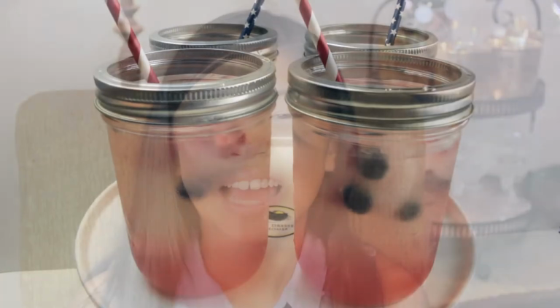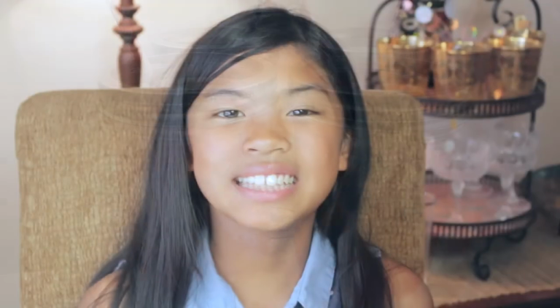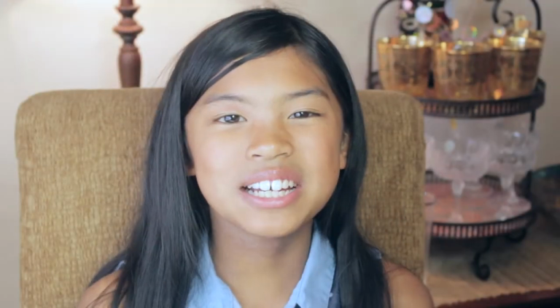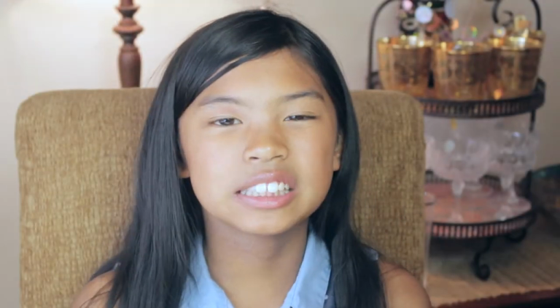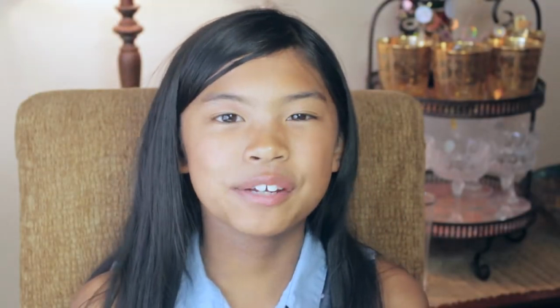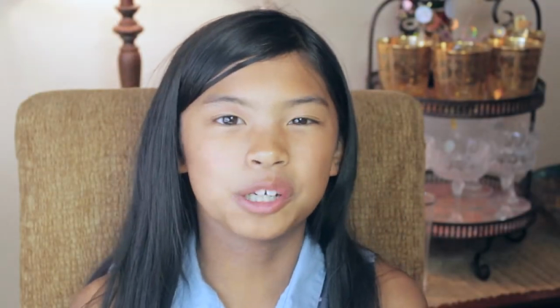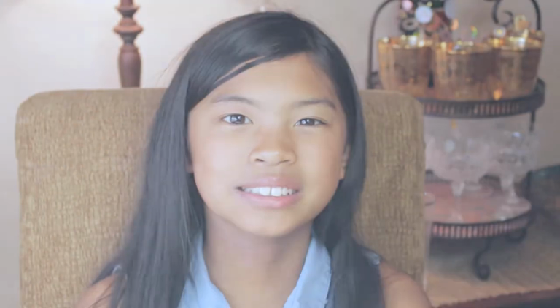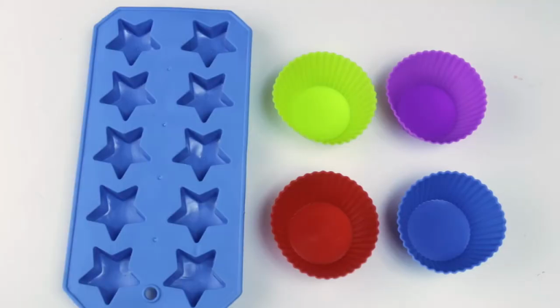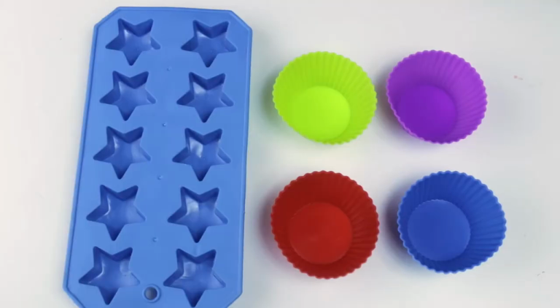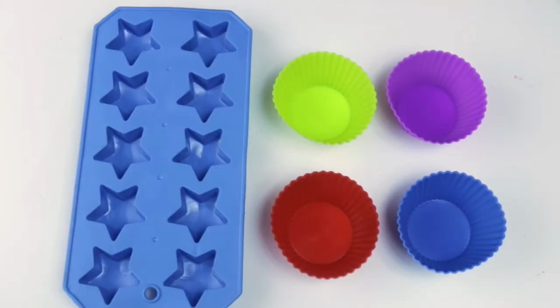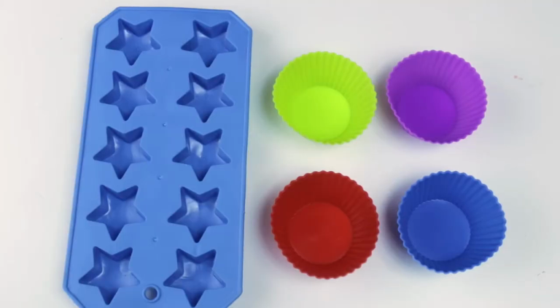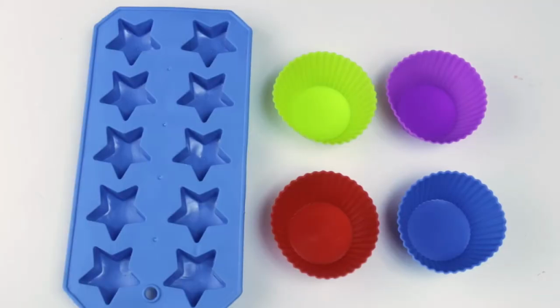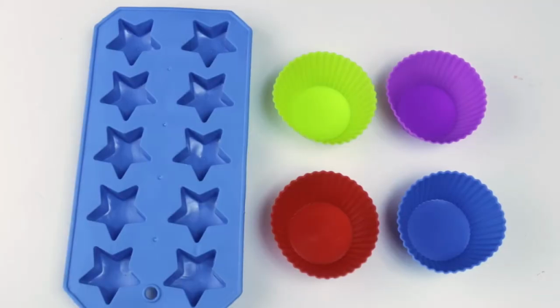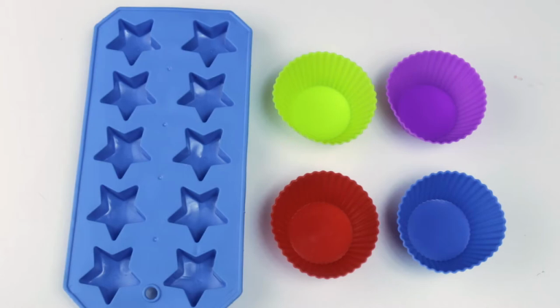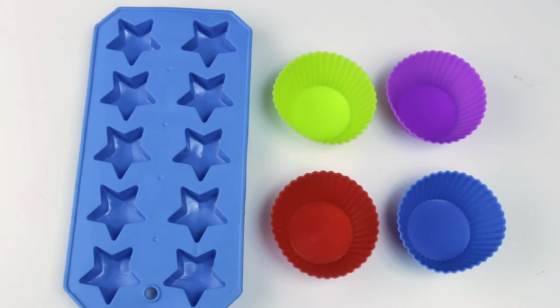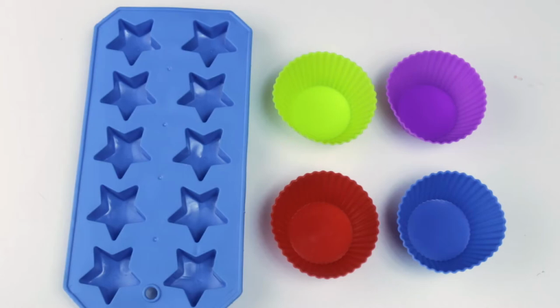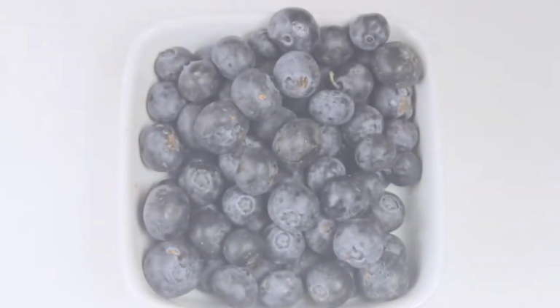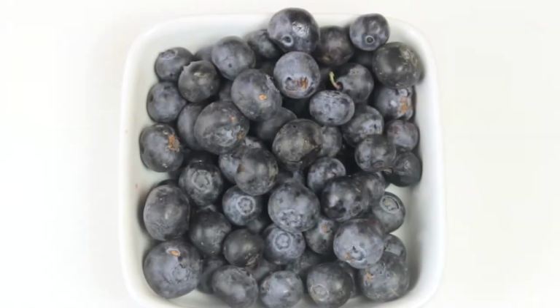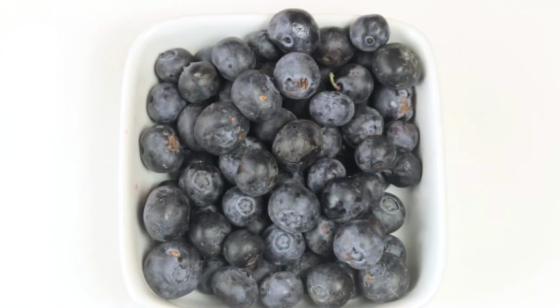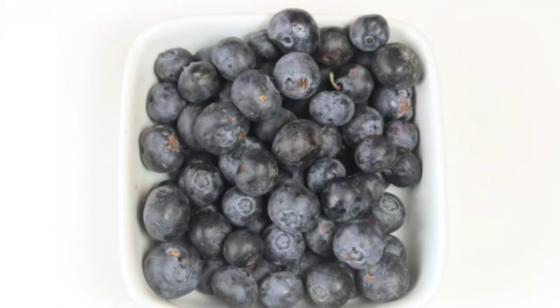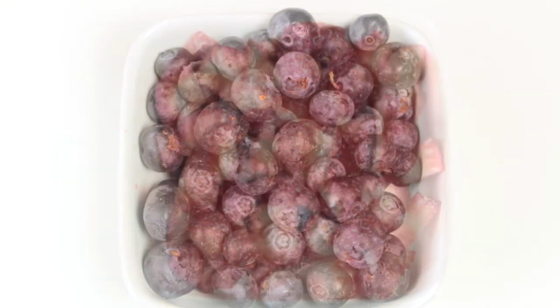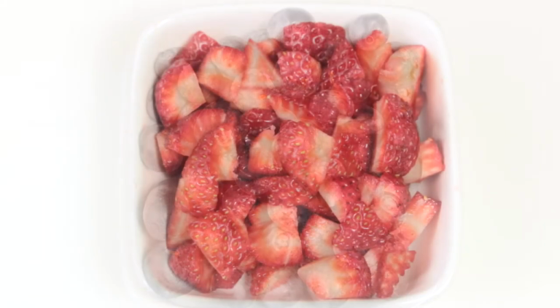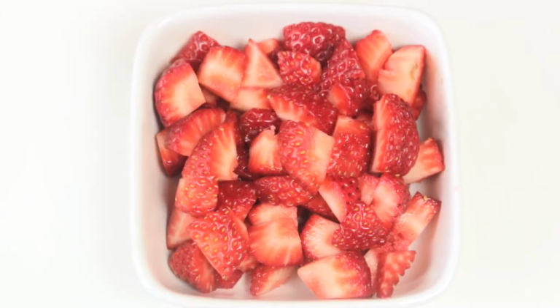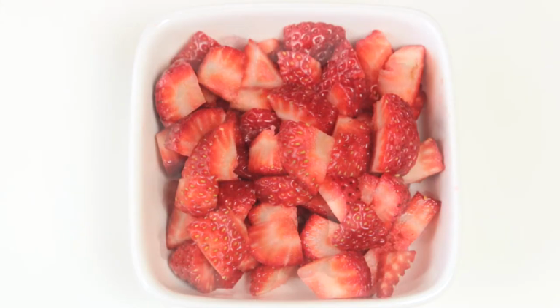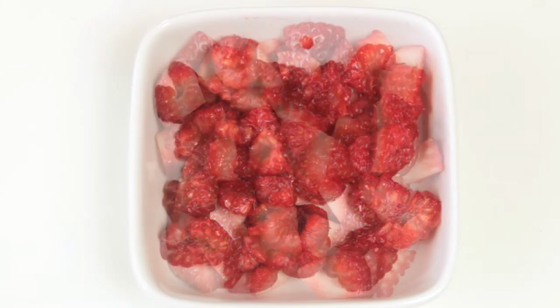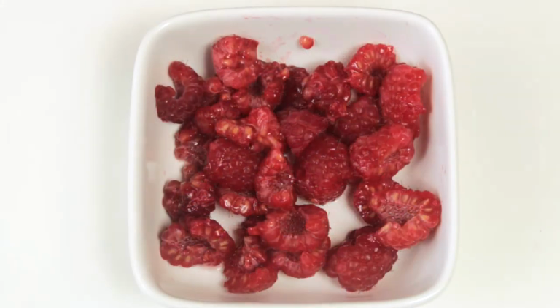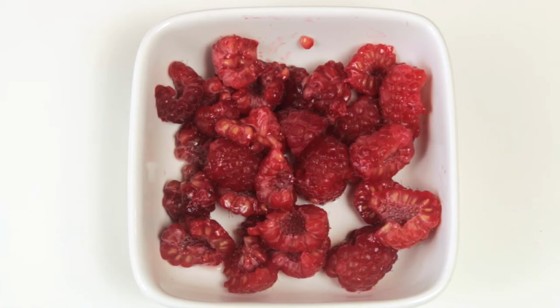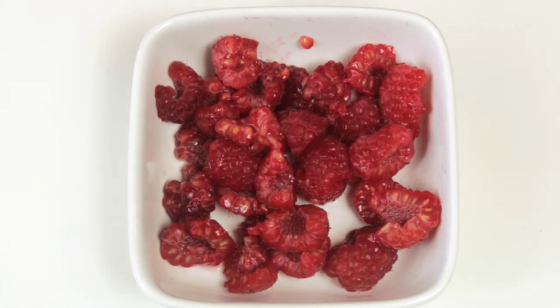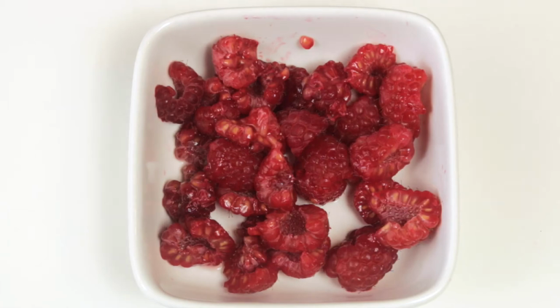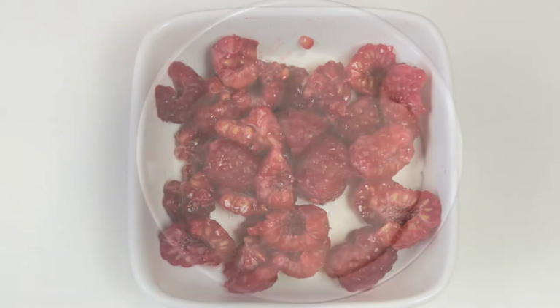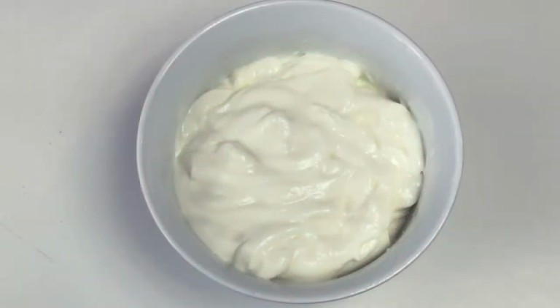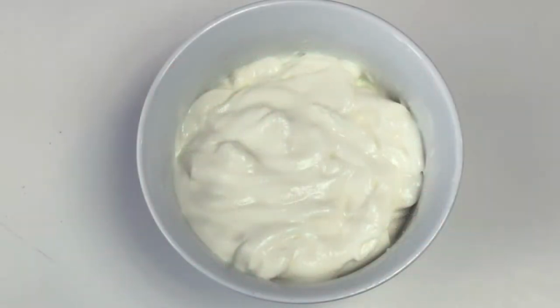And the second one is berry fro-yo bites. And these are what you'll need: silicone cups, blueberries, strawberries, raspberries, and vanilla yogurt.